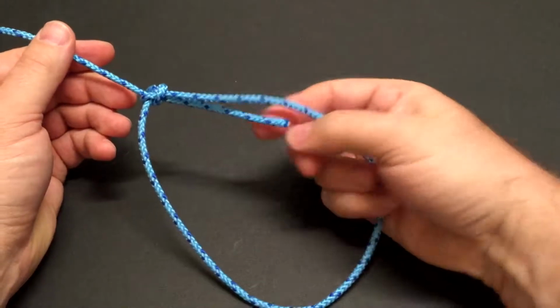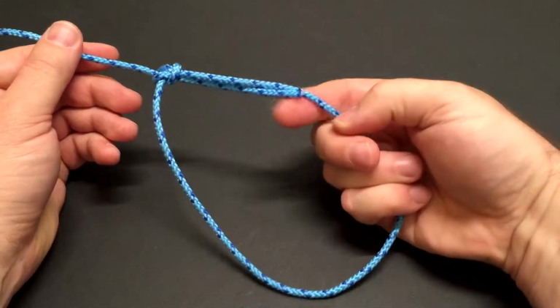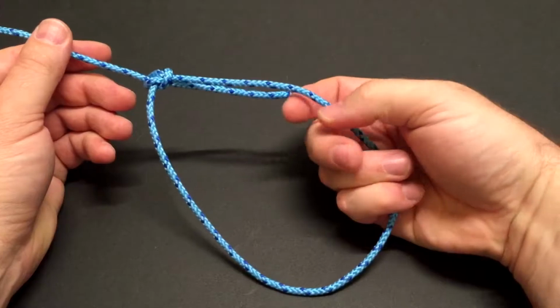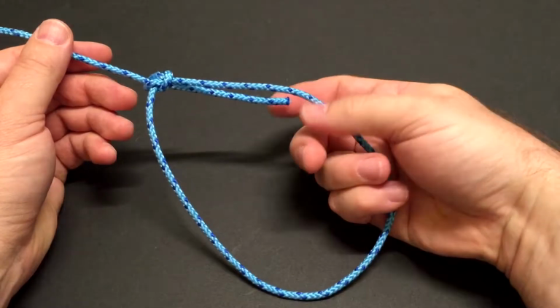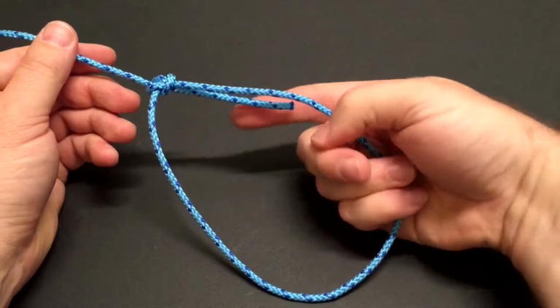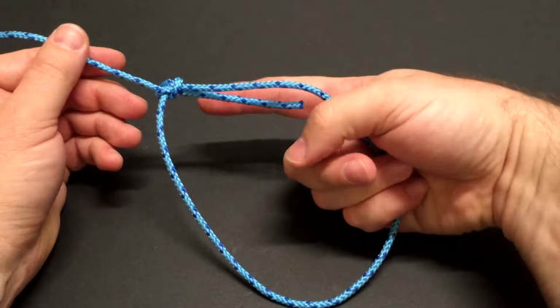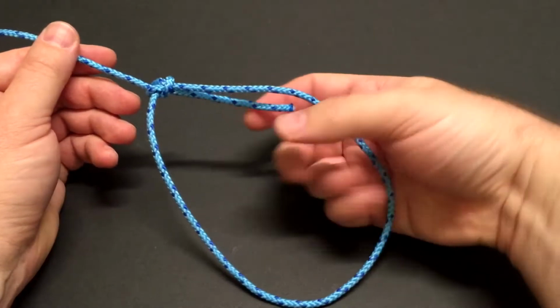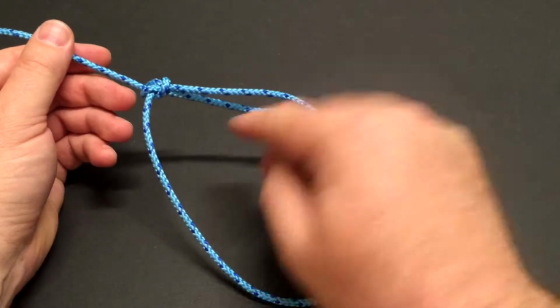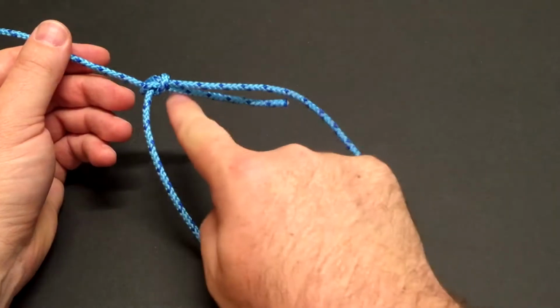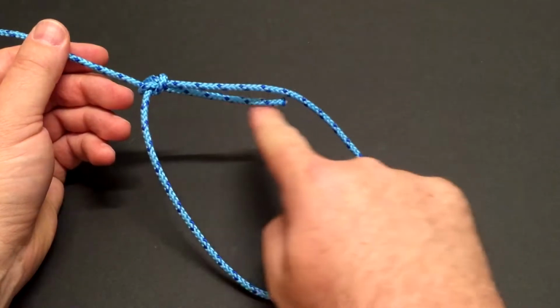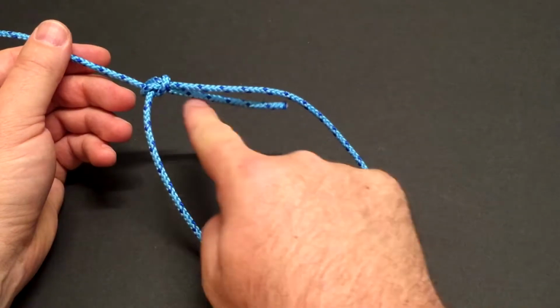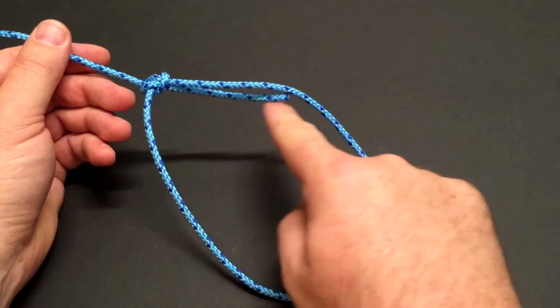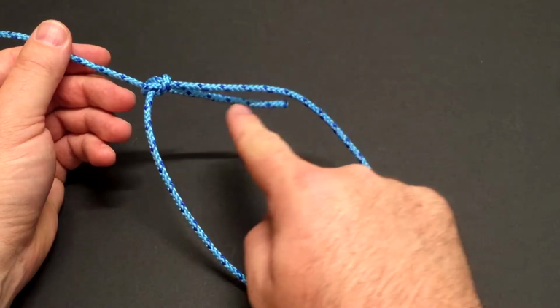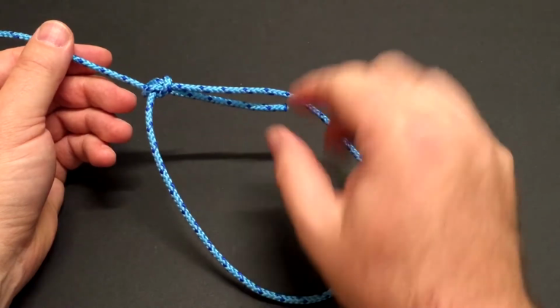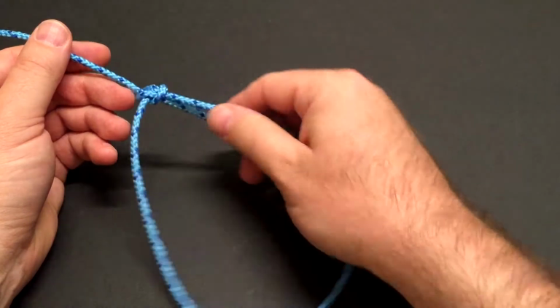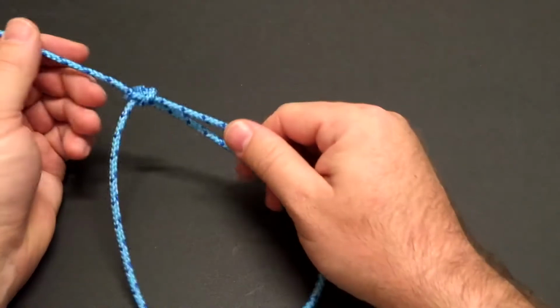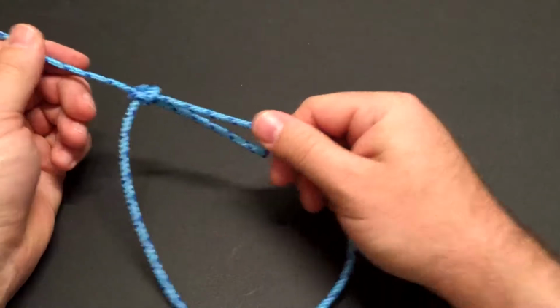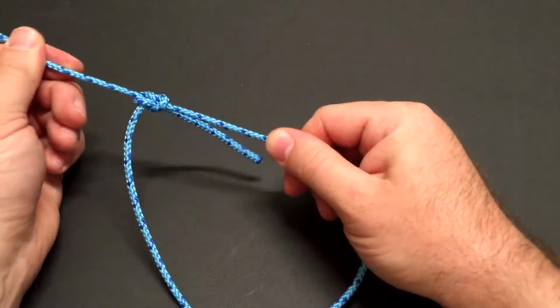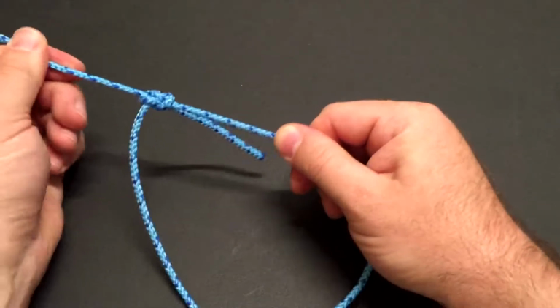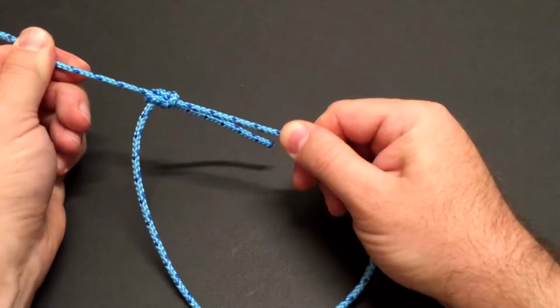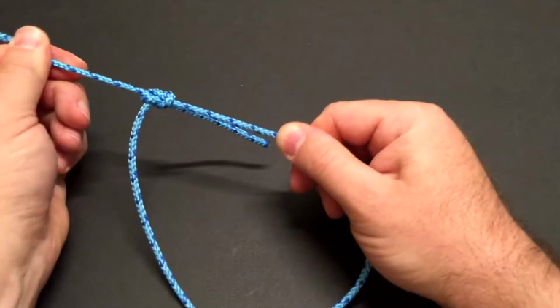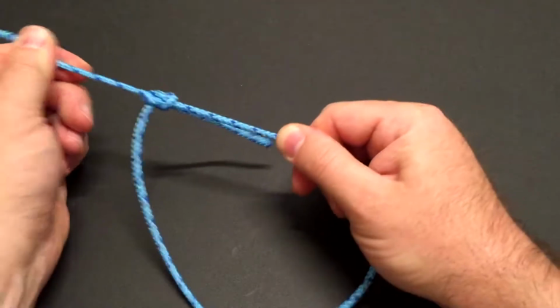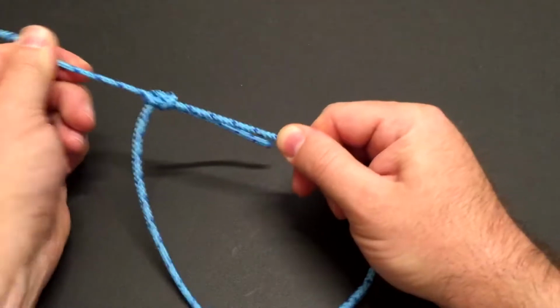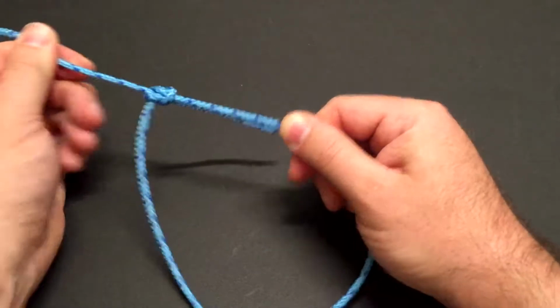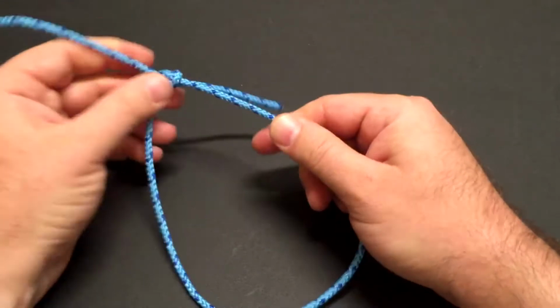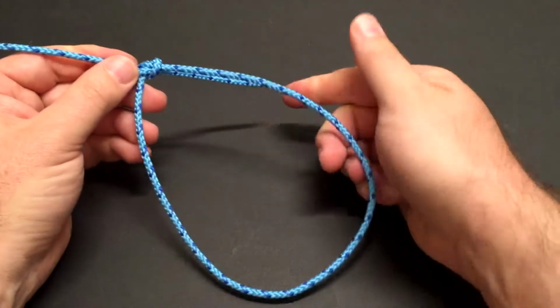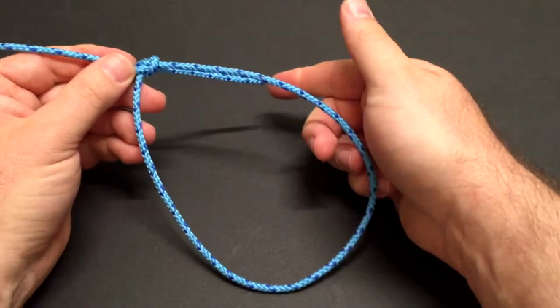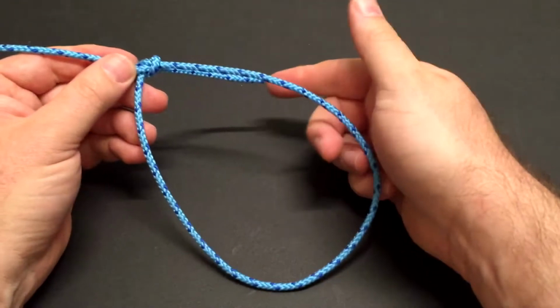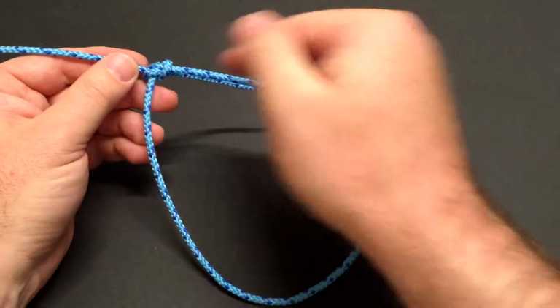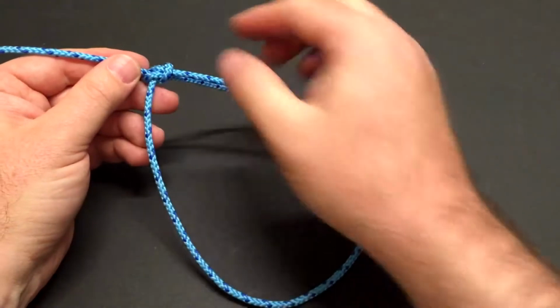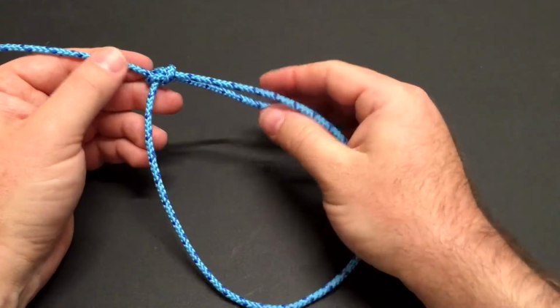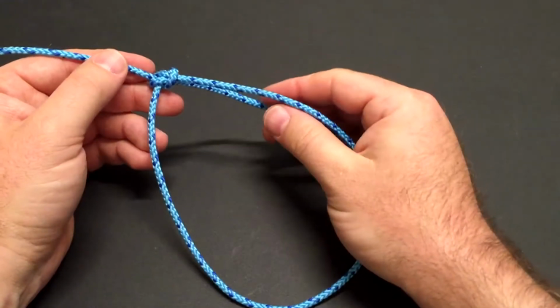I want to make sure I have plenty of tag end hanging out here, because as that loop is used, I don't want that tag end to work back through.